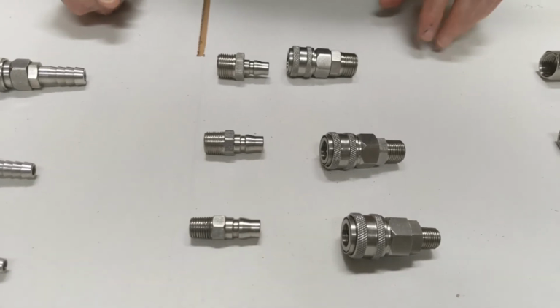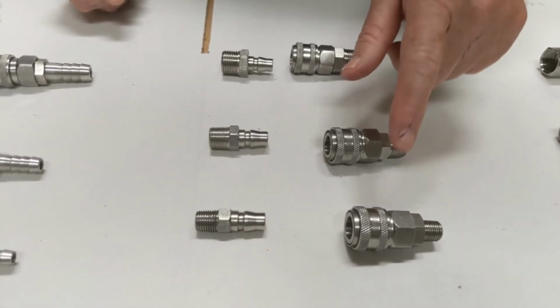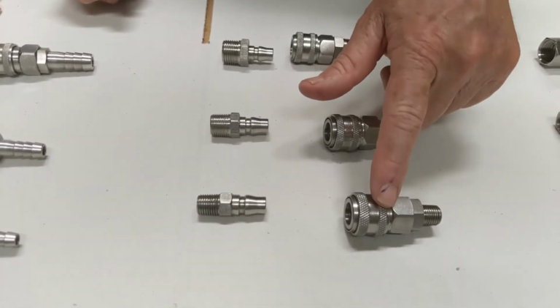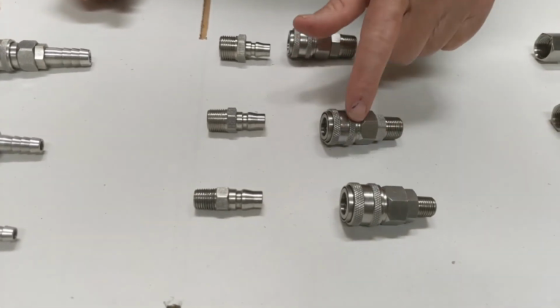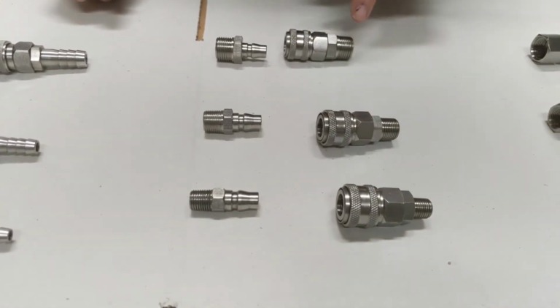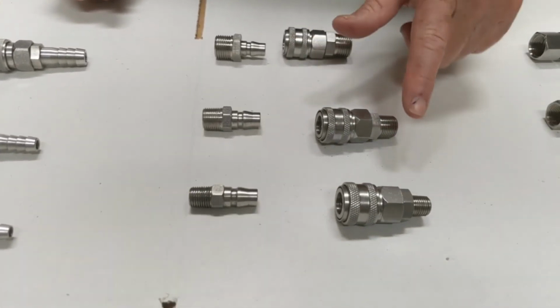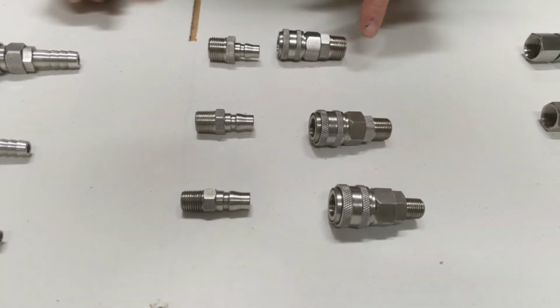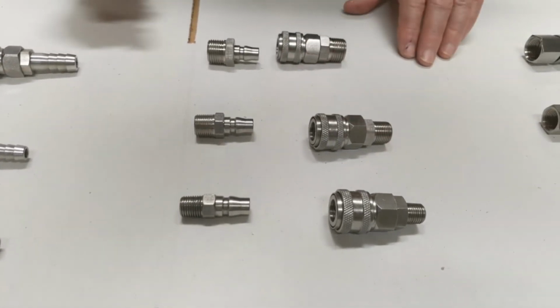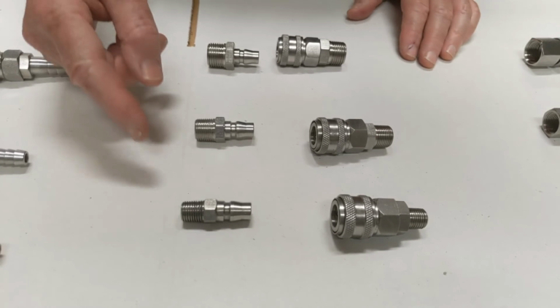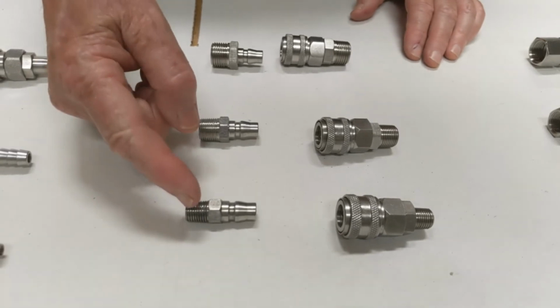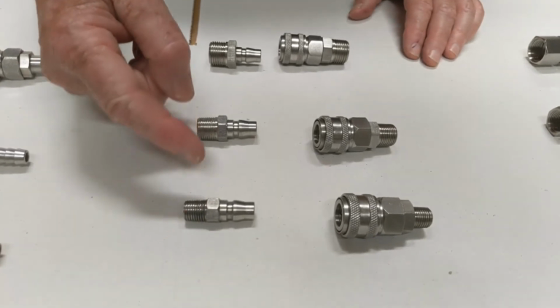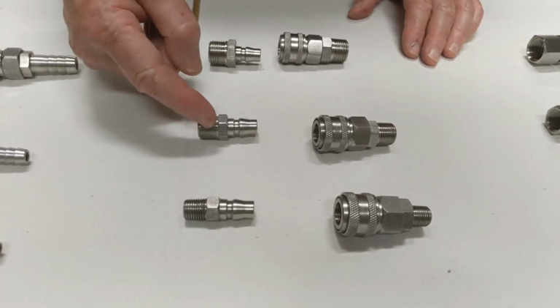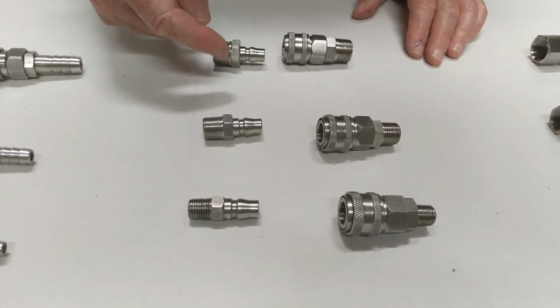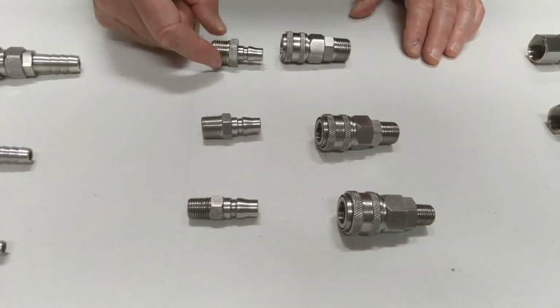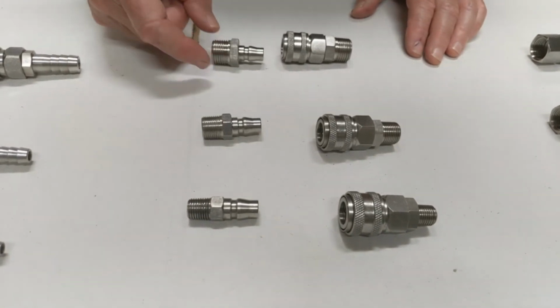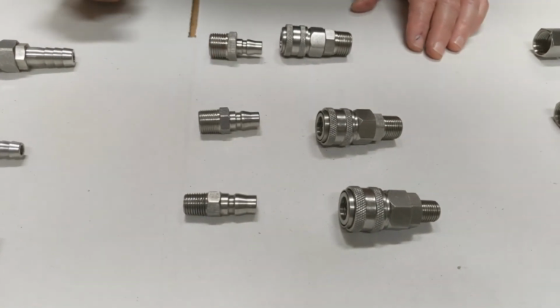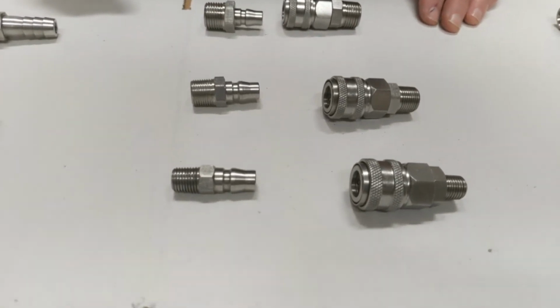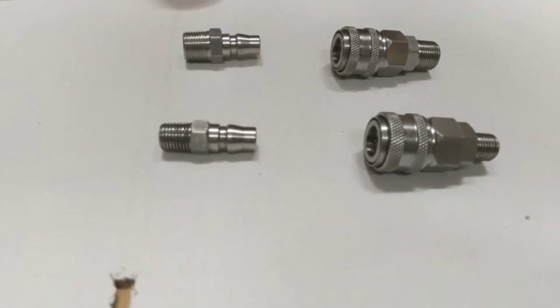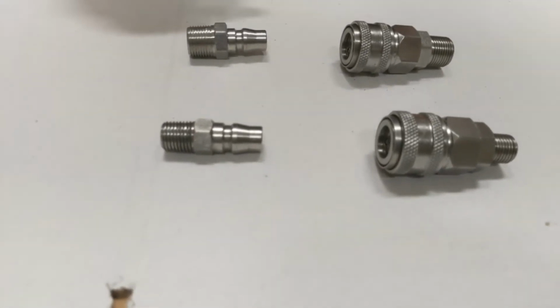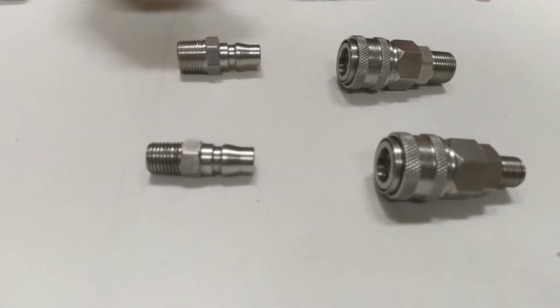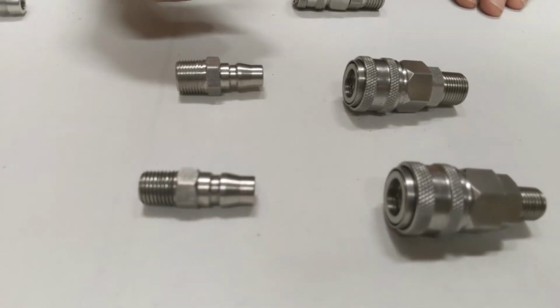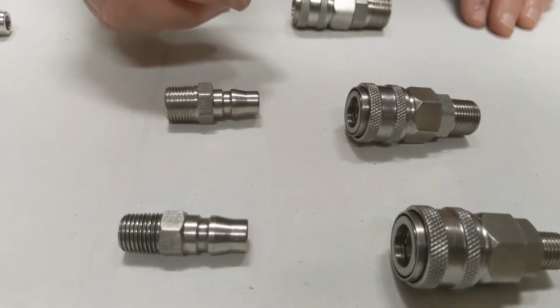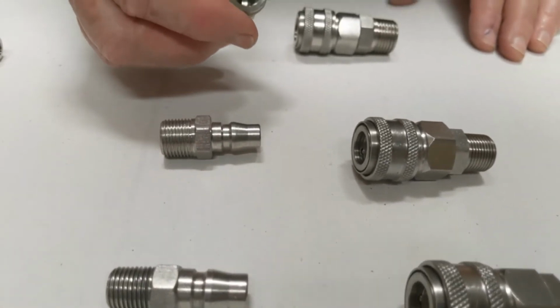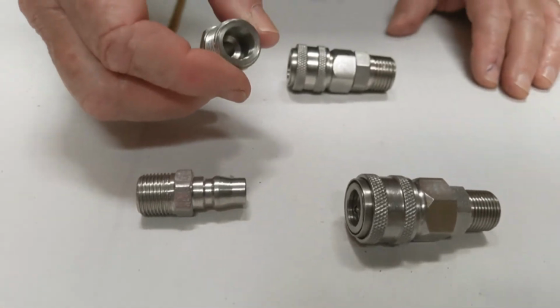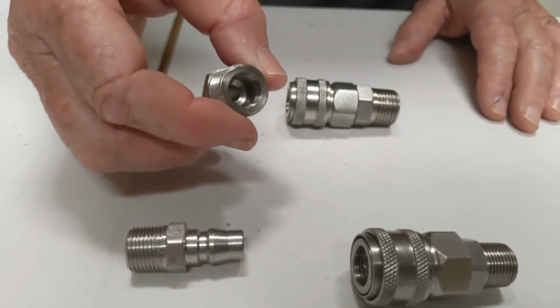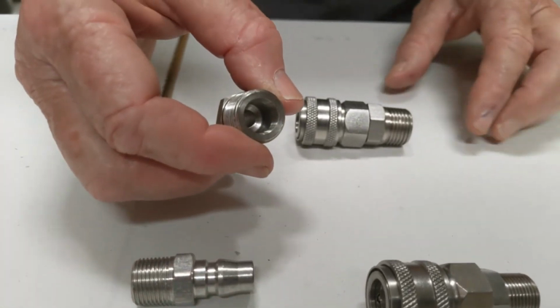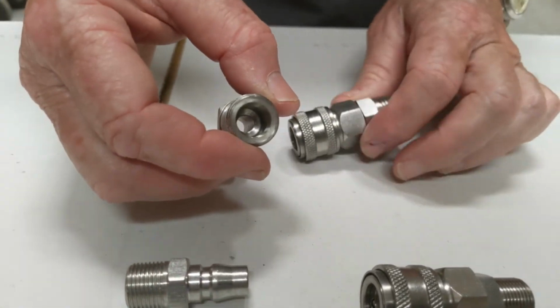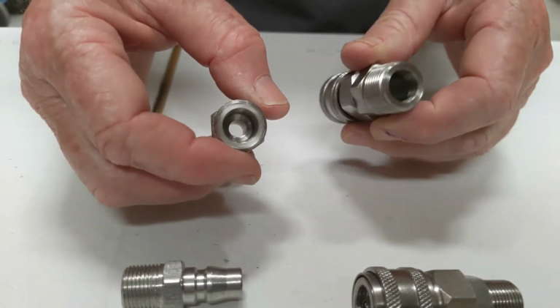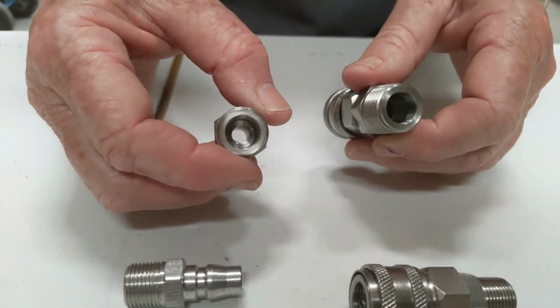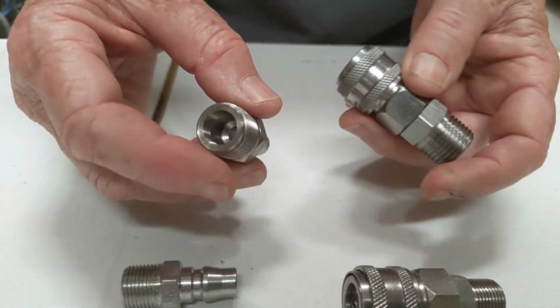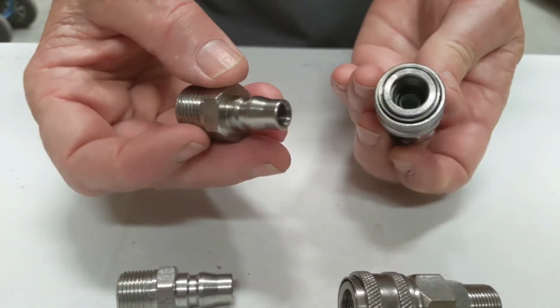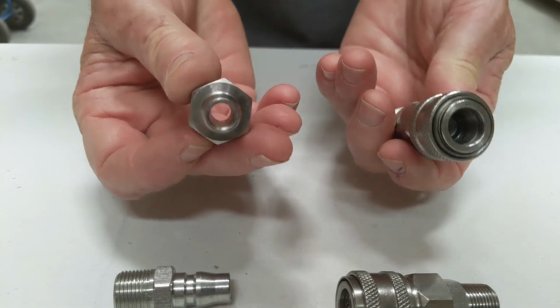The coupler itself is the same all the way through, but the actual thread size changes. The same applies to the male connection on here — connections here and there — and that's the internals.